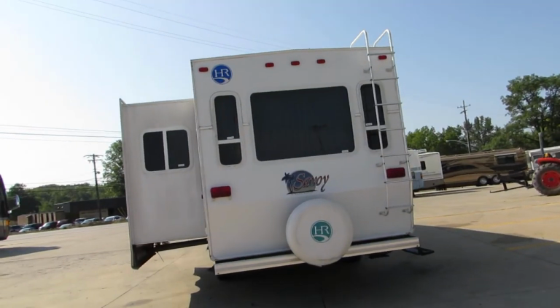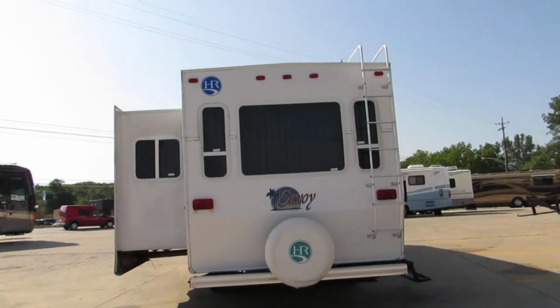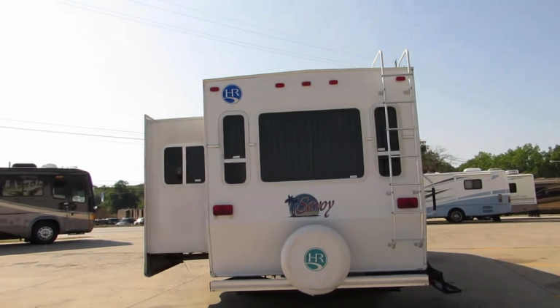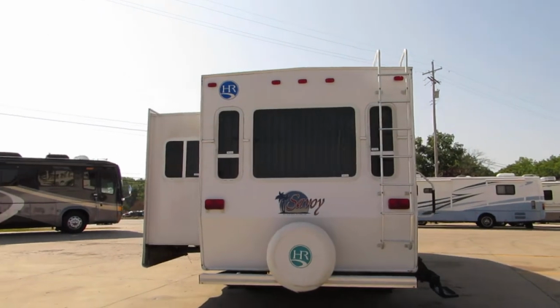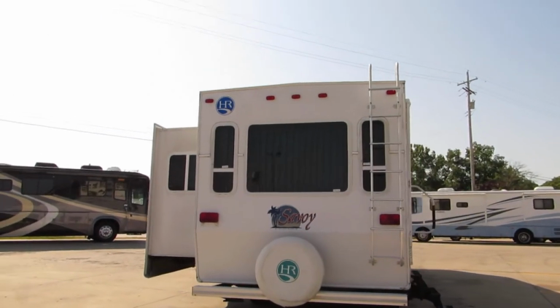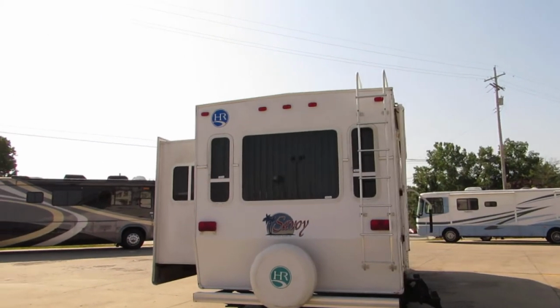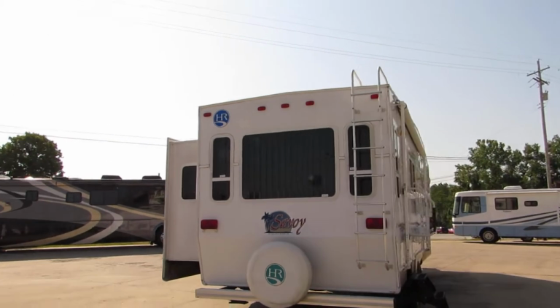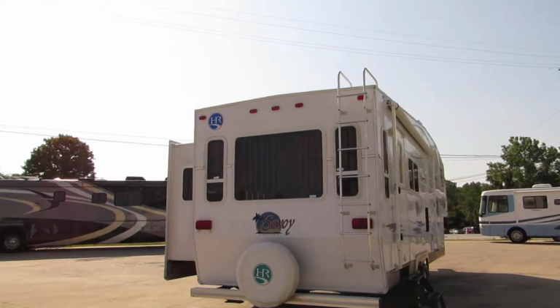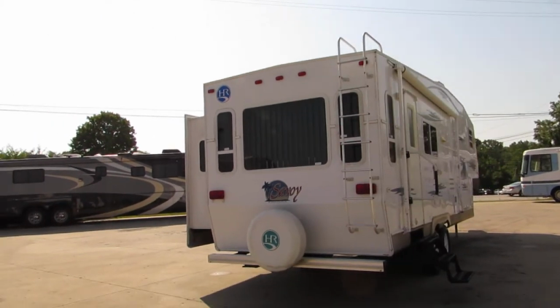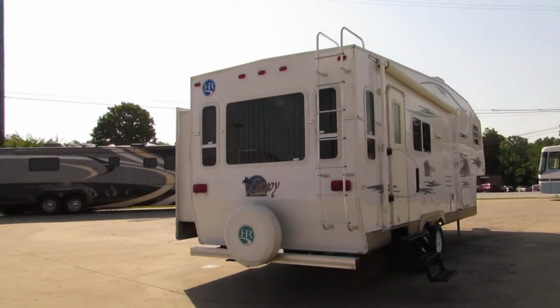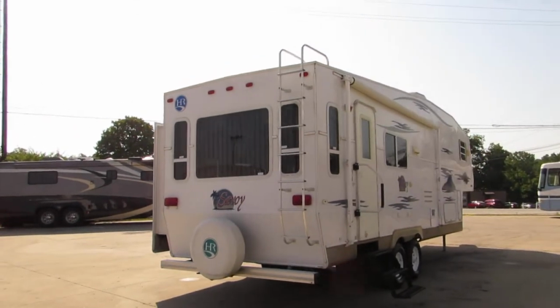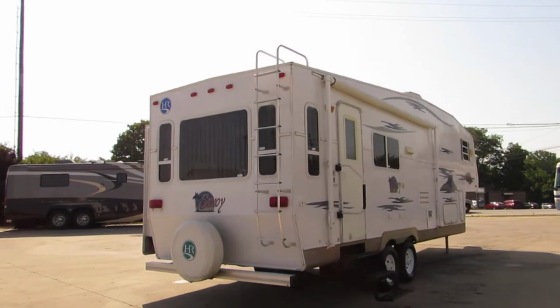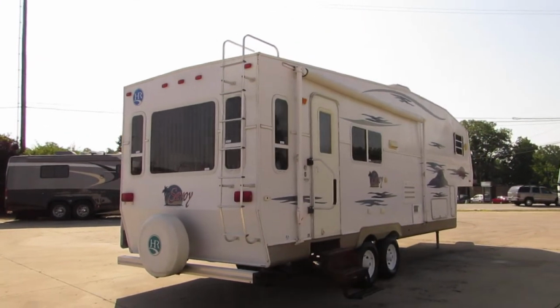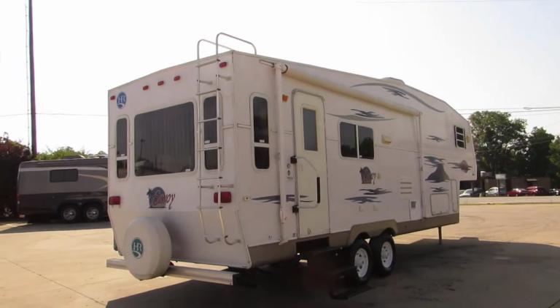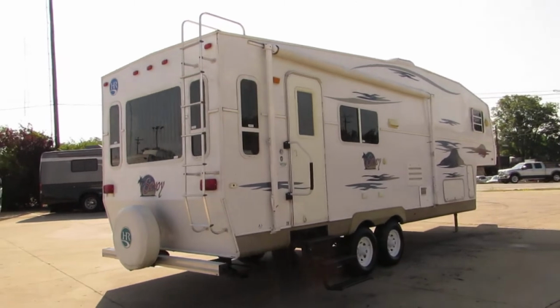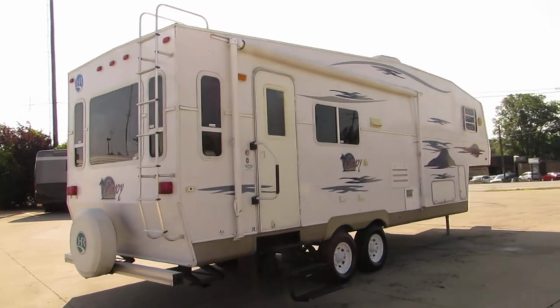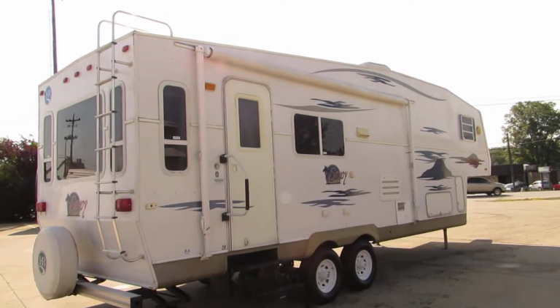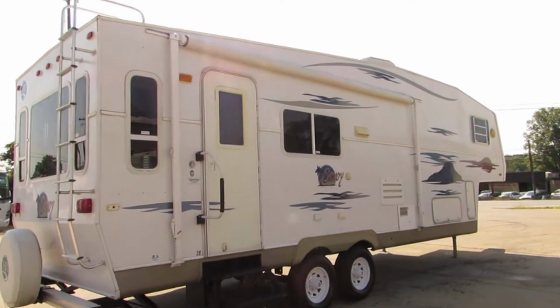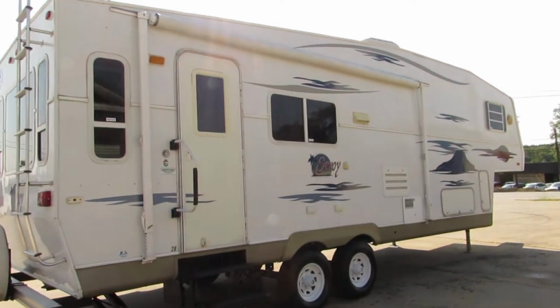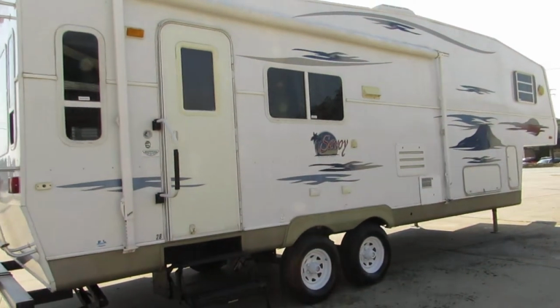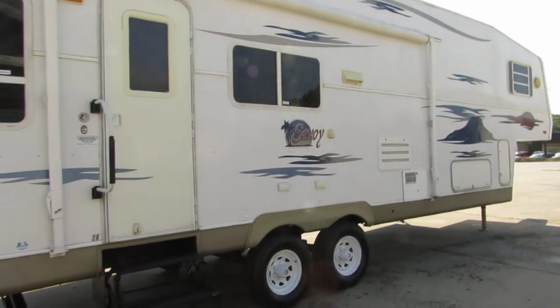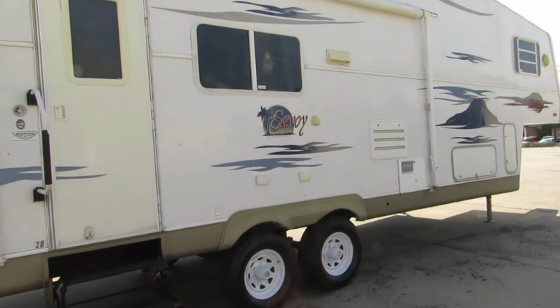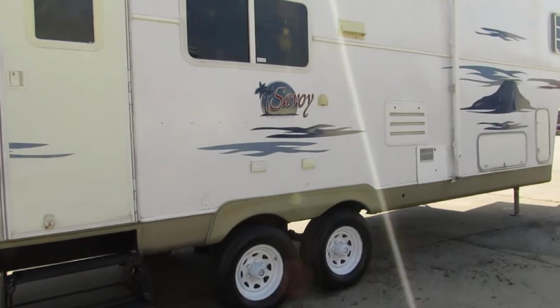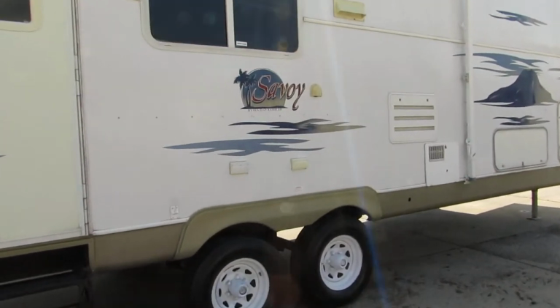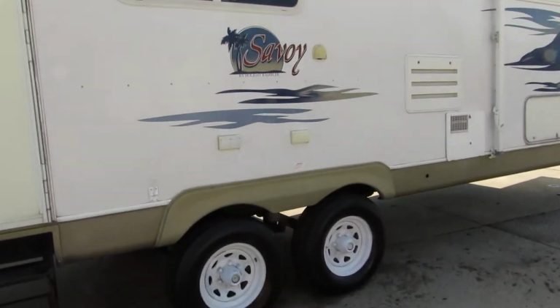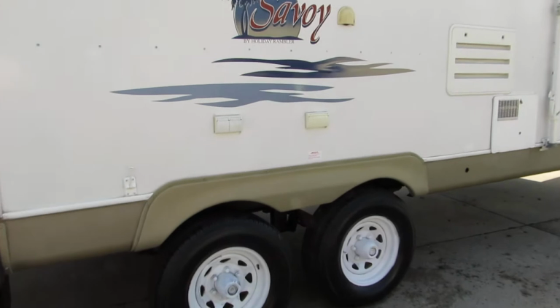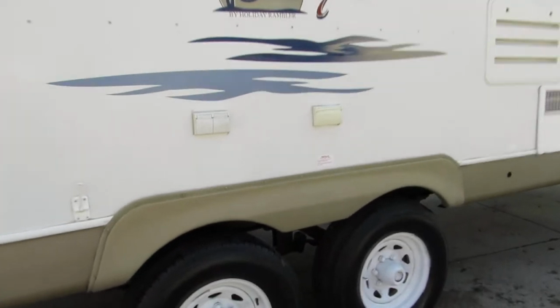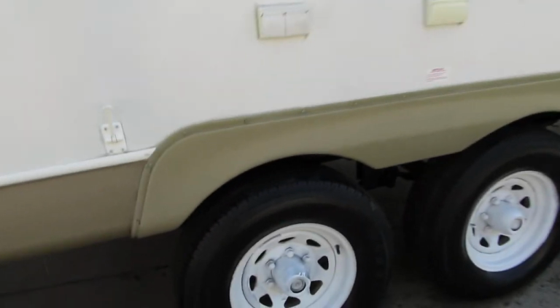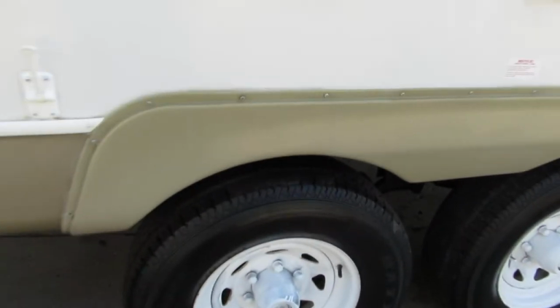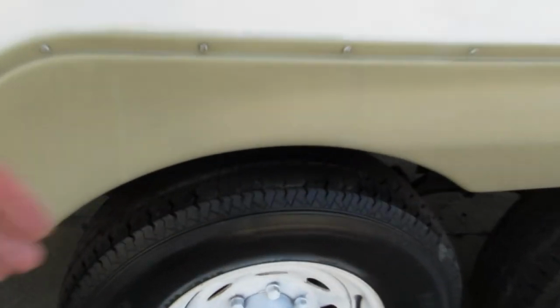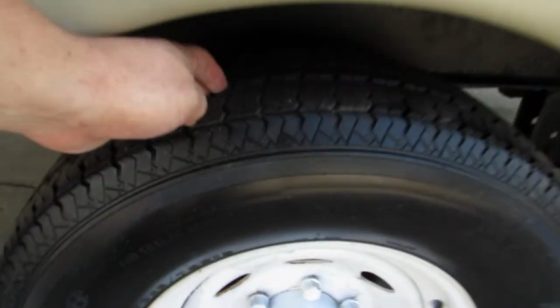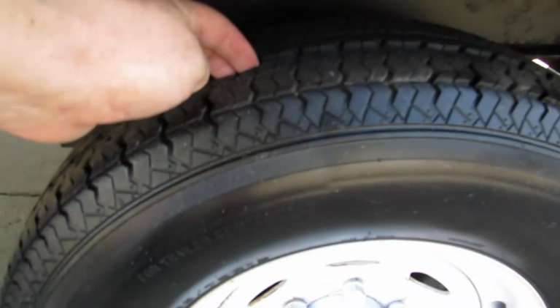There's a big bay window in the back, a rear ladder, outside receptacles, and real good tires.